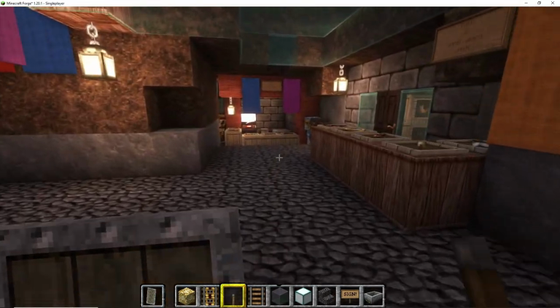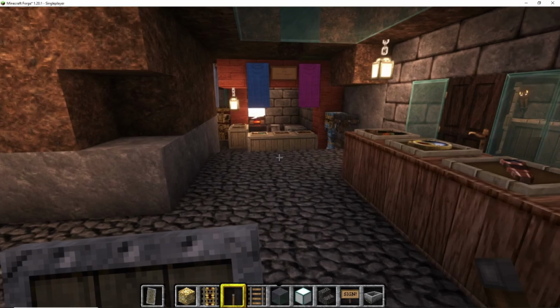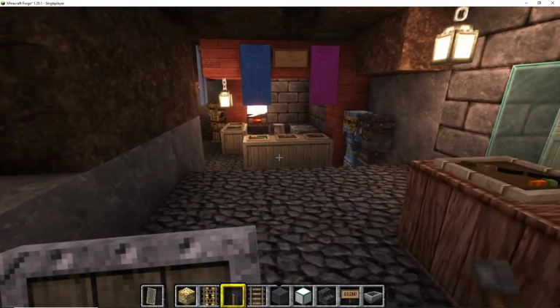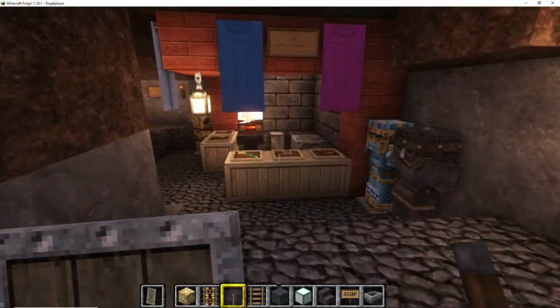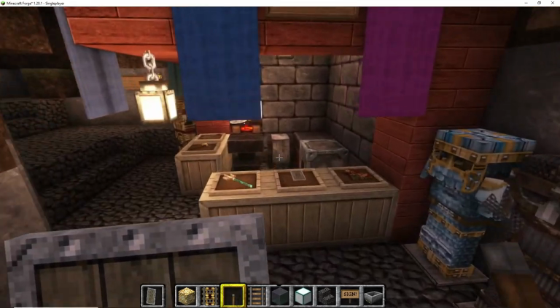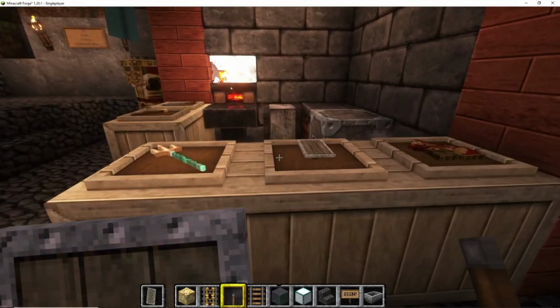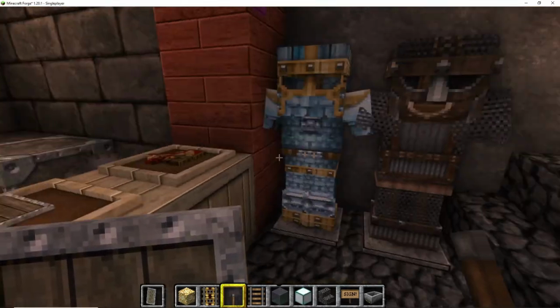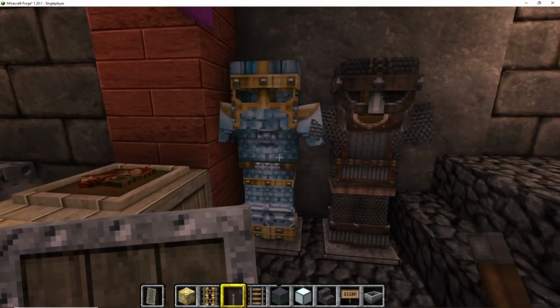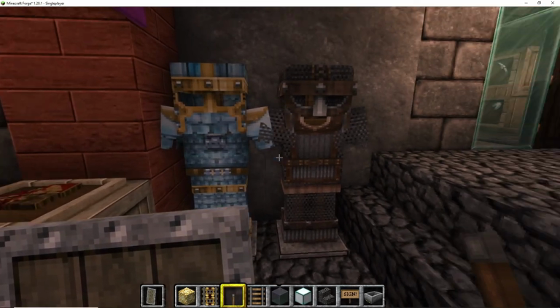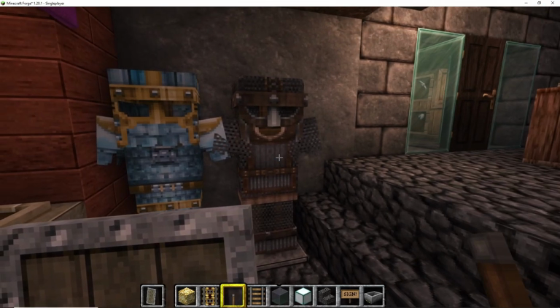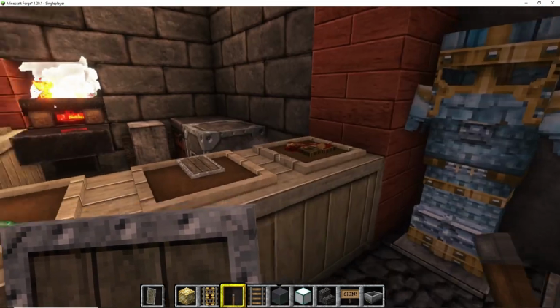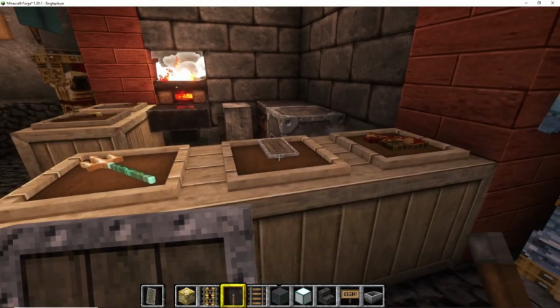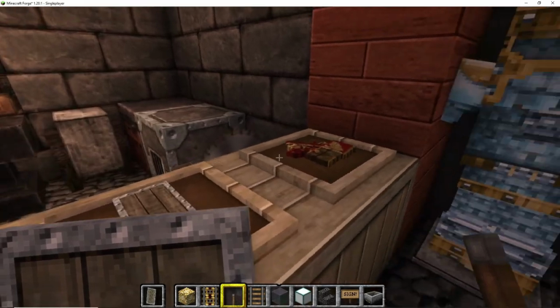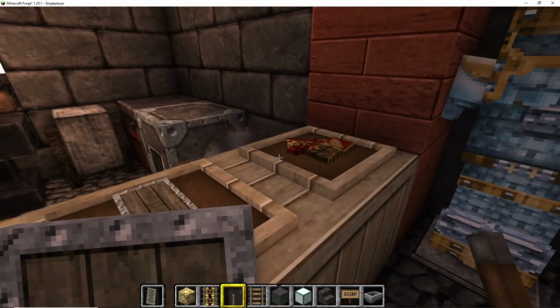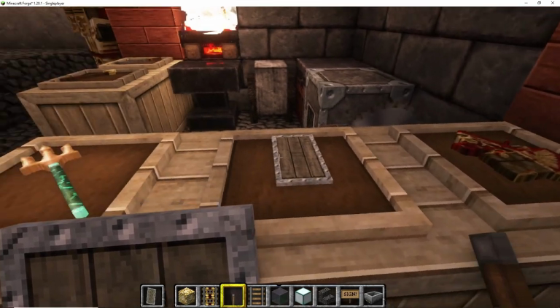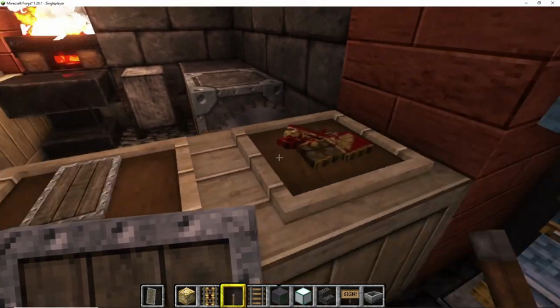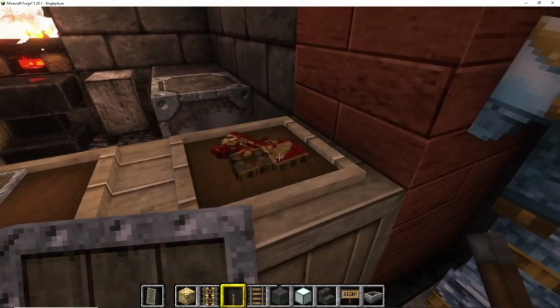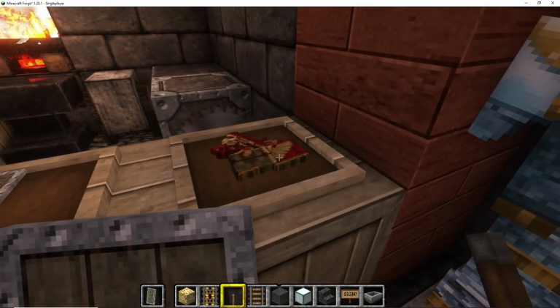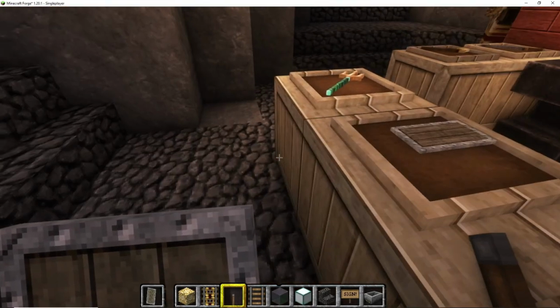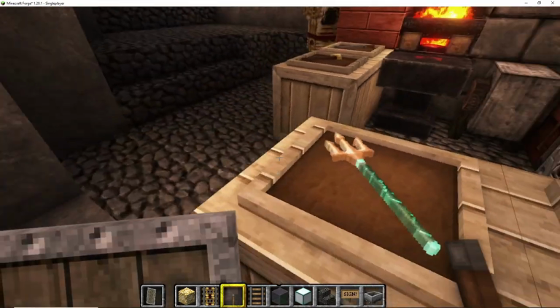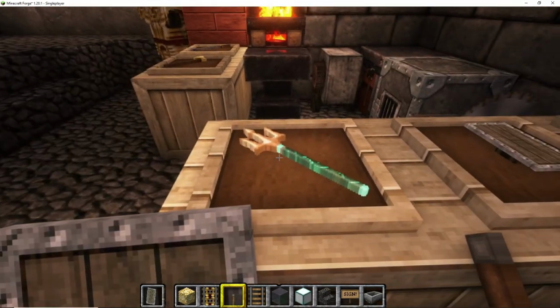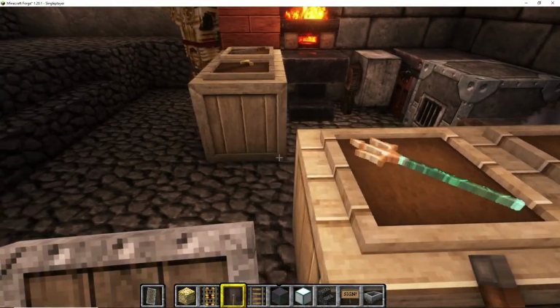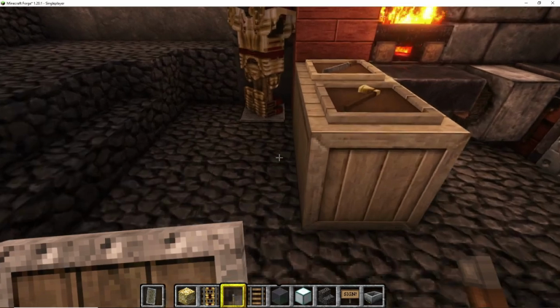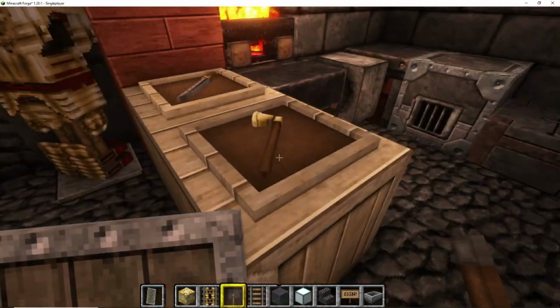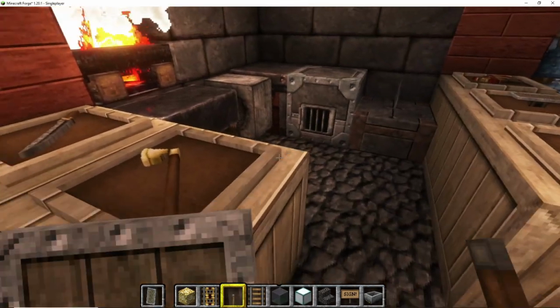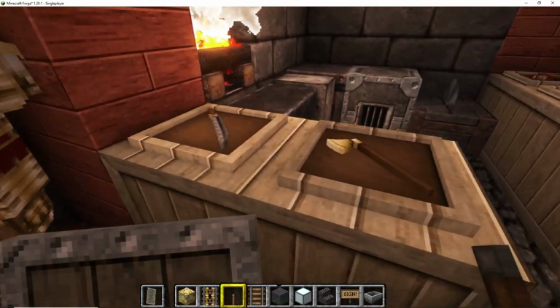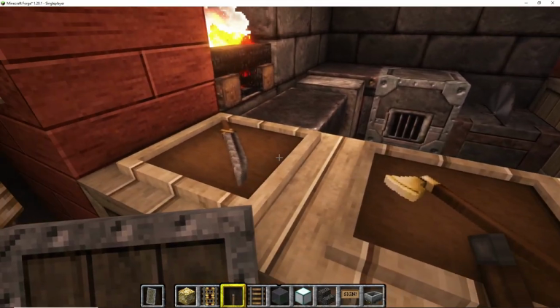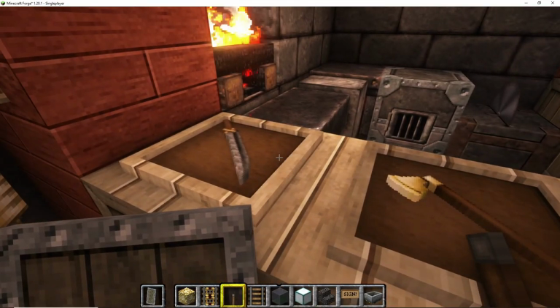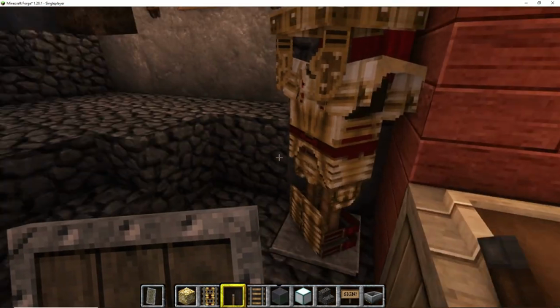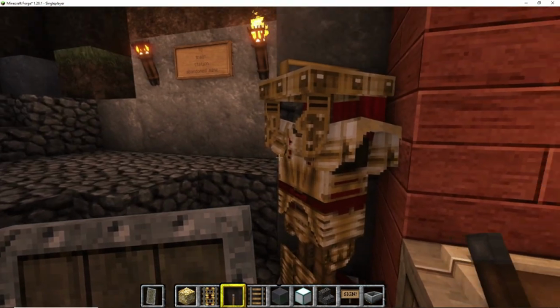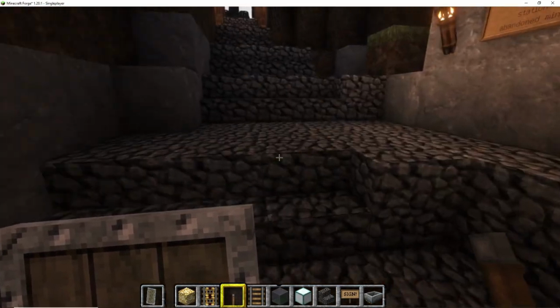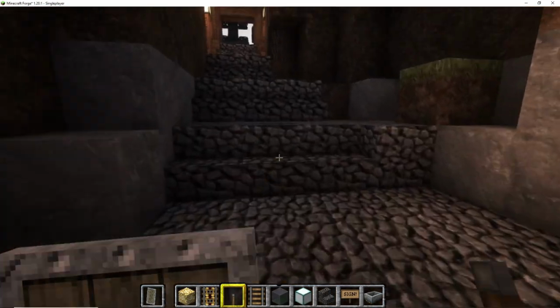The last shop in our whole tour is our armor shop. Here you can find armory, weapons, armors for your horse, and a whole smithy. You've got tridents, swords, axes, and so on.